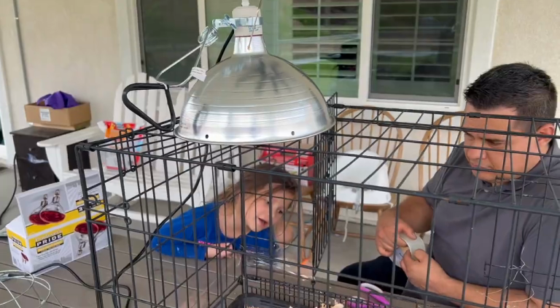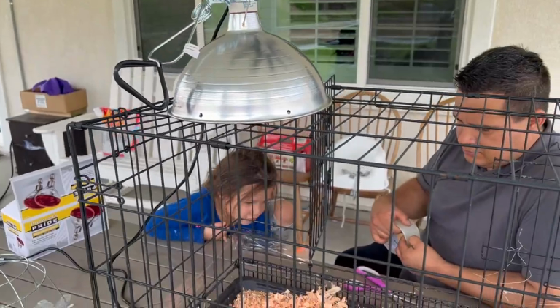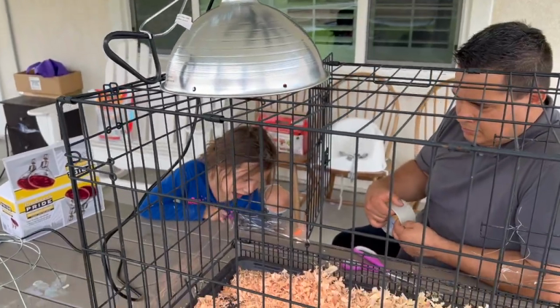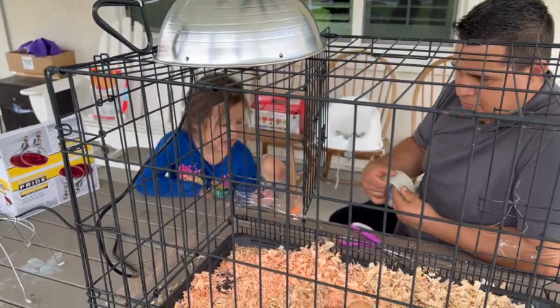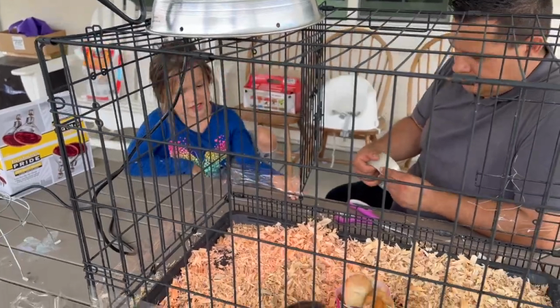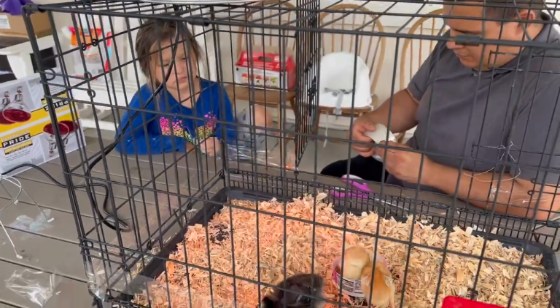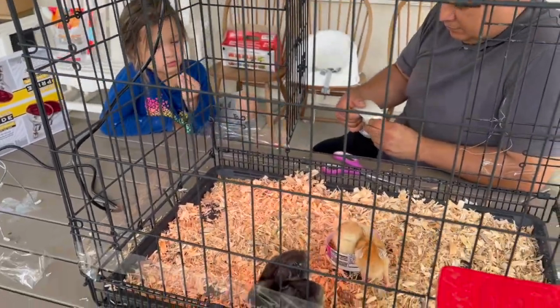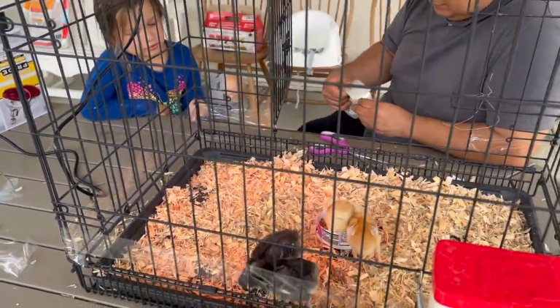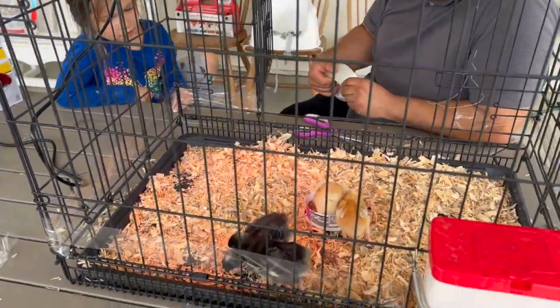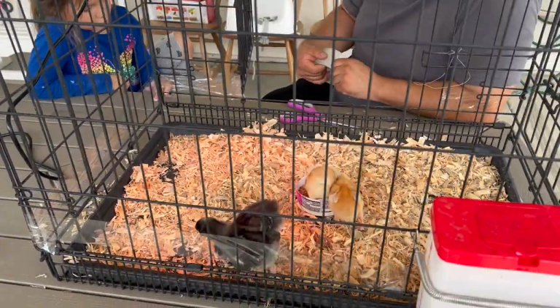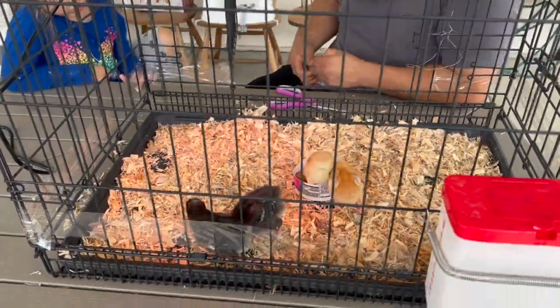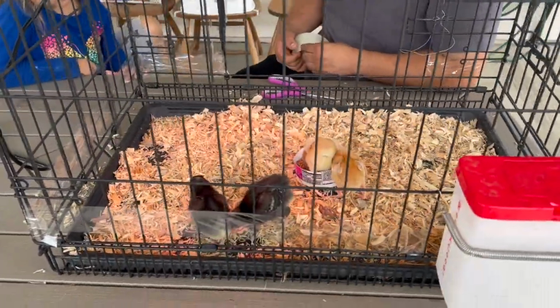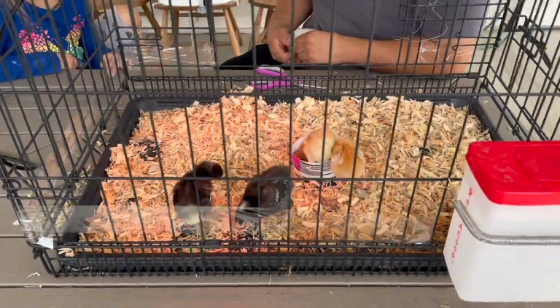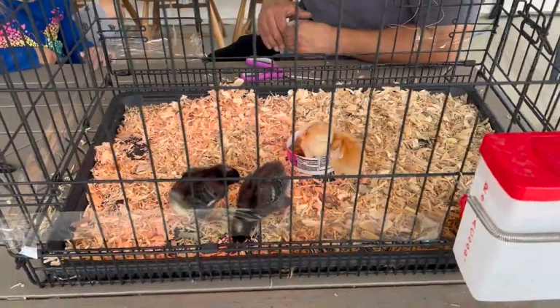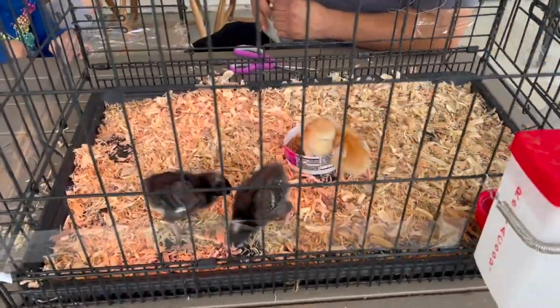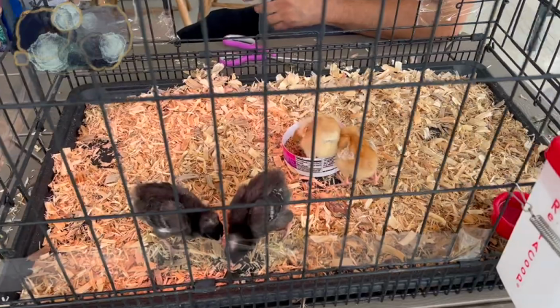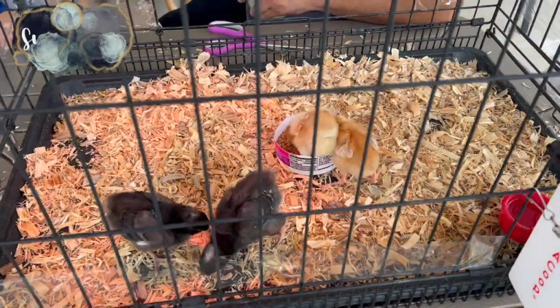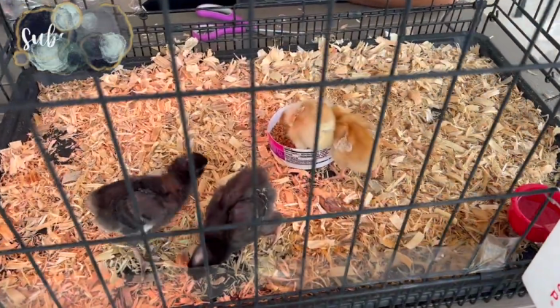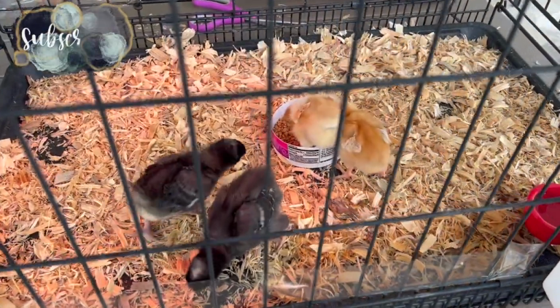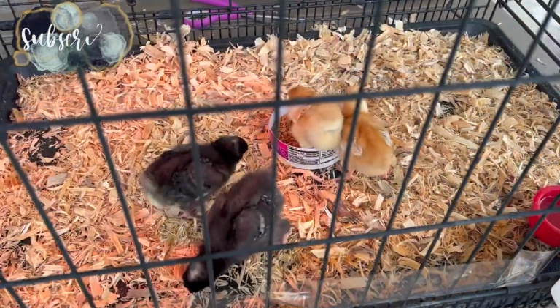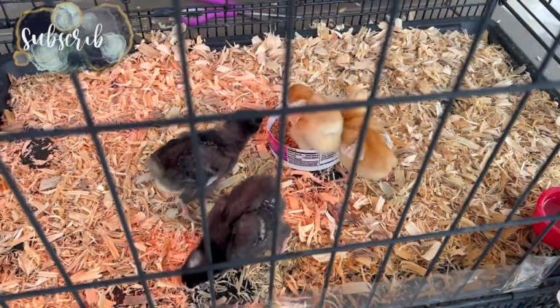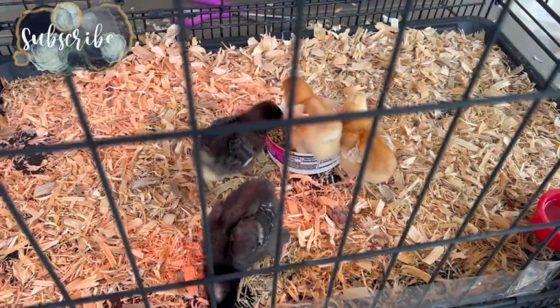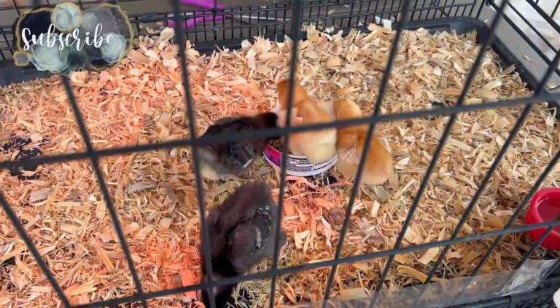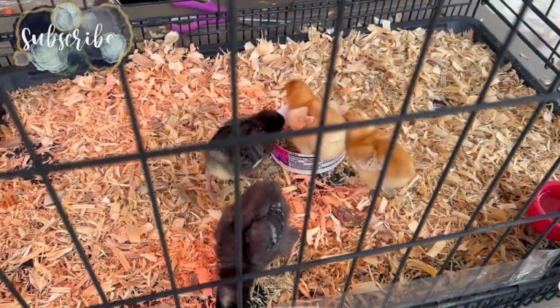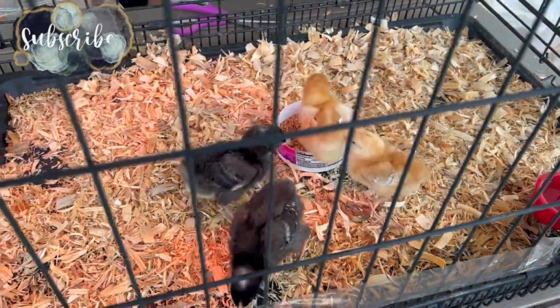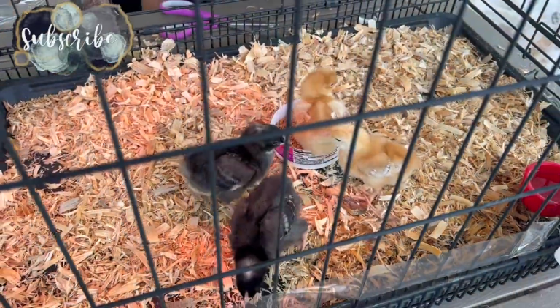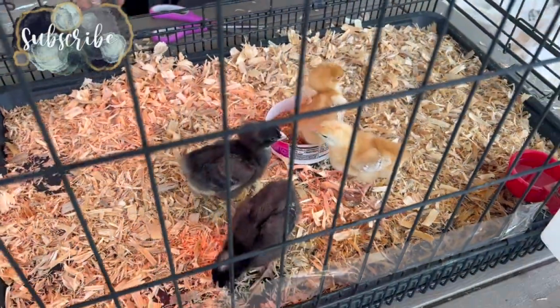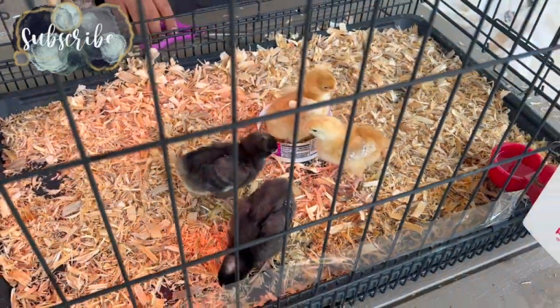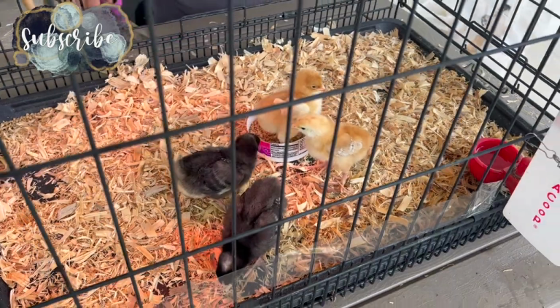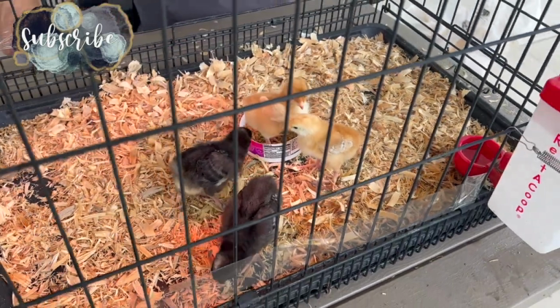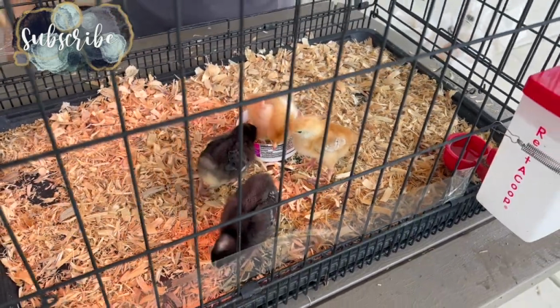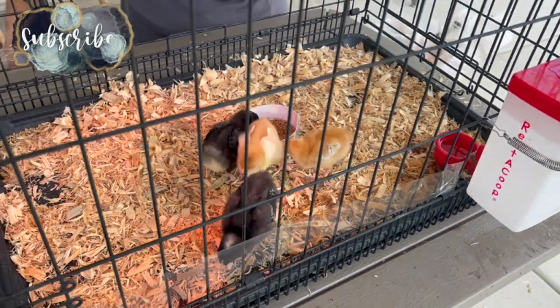So anyways, I'd like to thank you guys for watching today's video. Don't forget to like and subscribe if you guys are new and you want to see more little chicken content and watch these little babies grow up. And I will end this video with a cute little interaction between Aubrey and Jack.